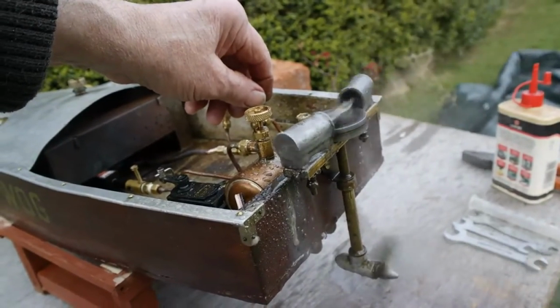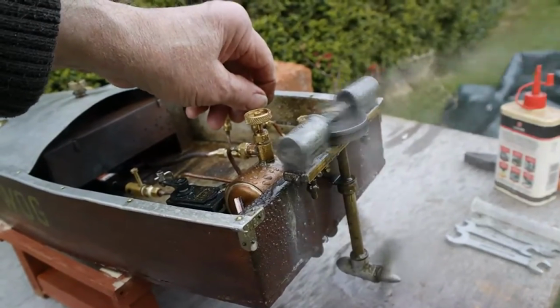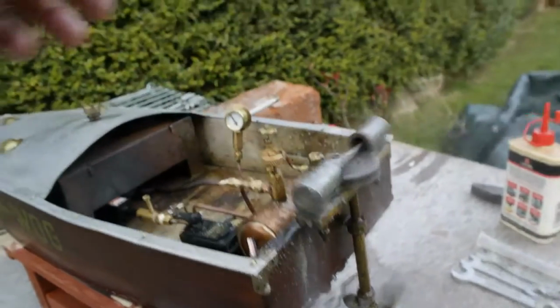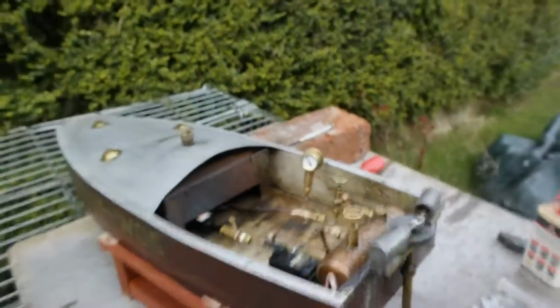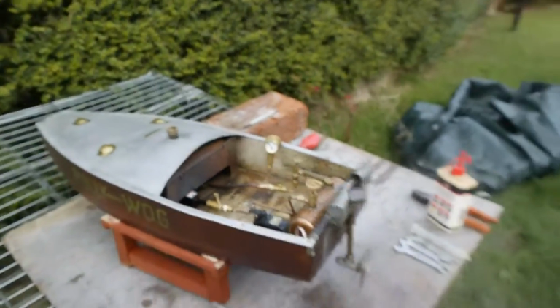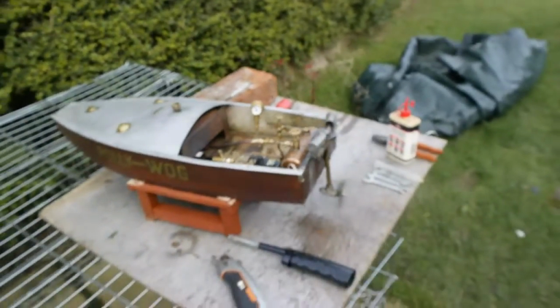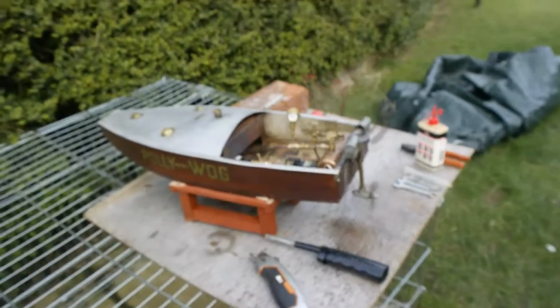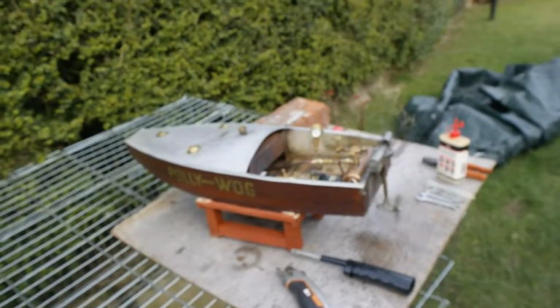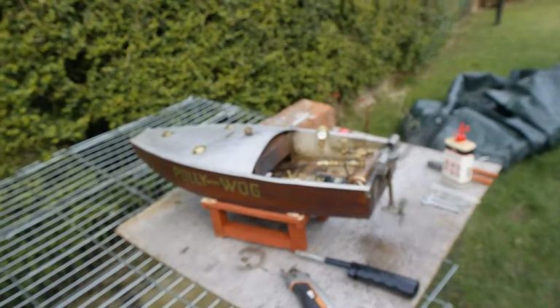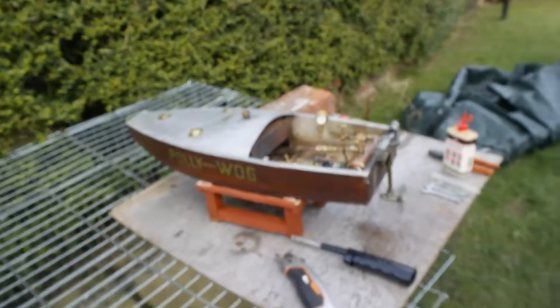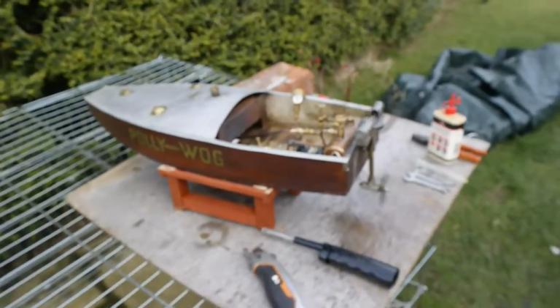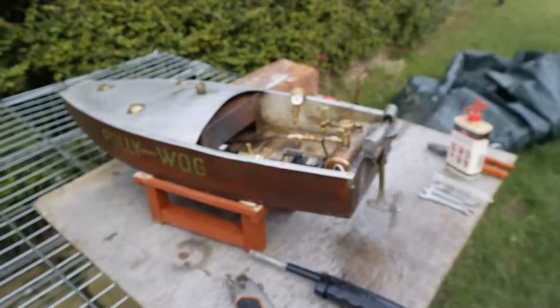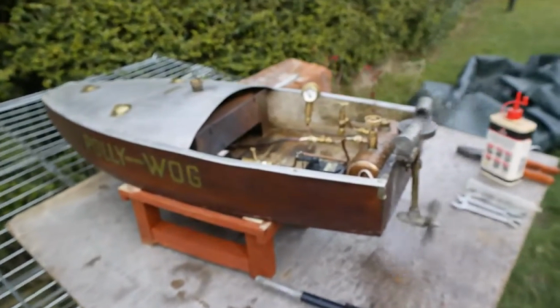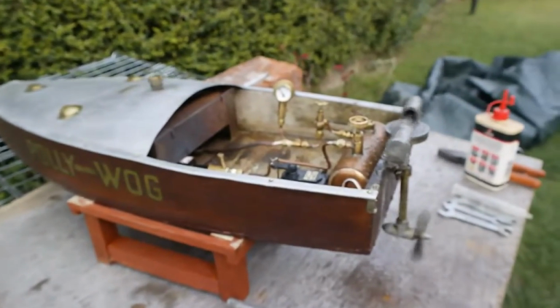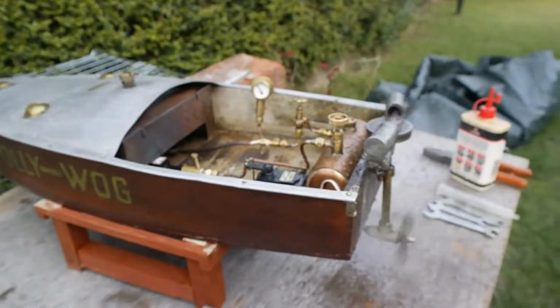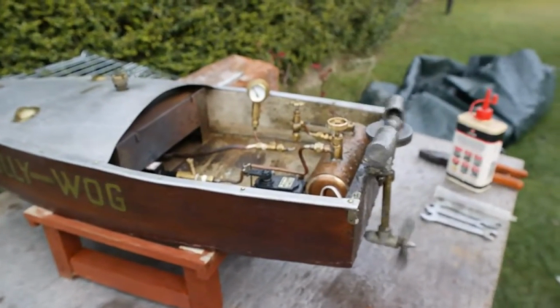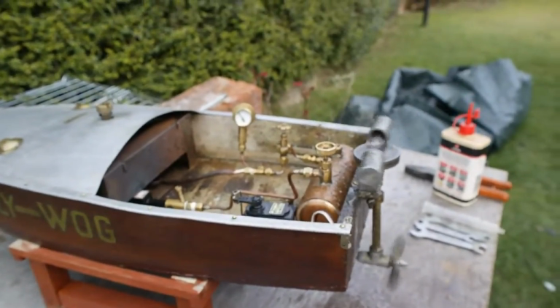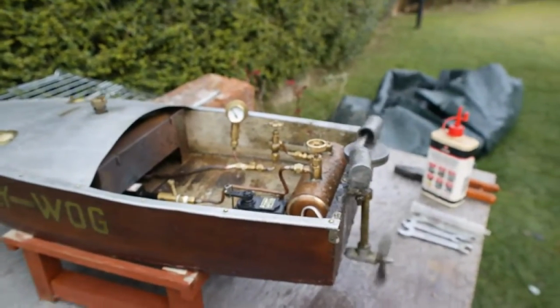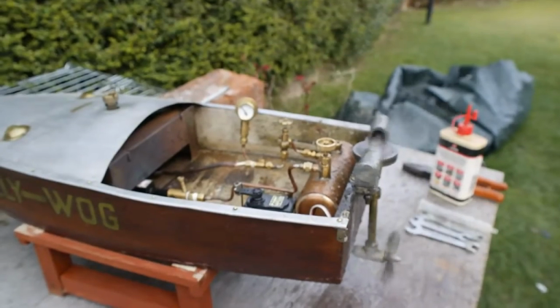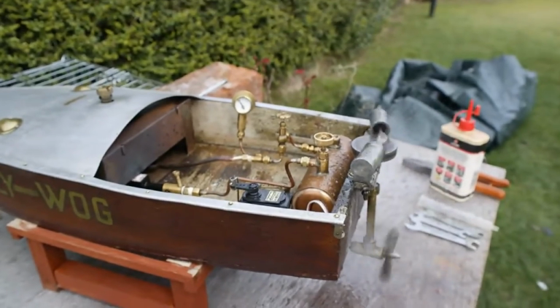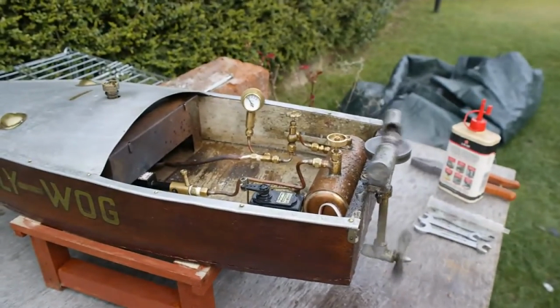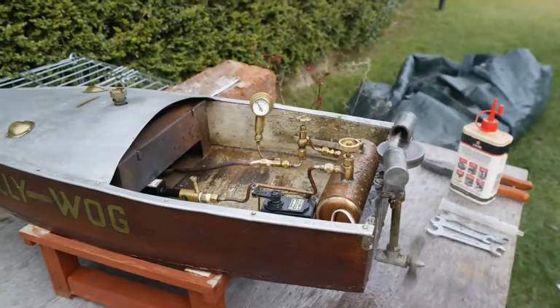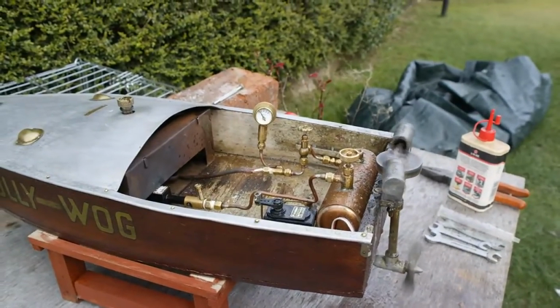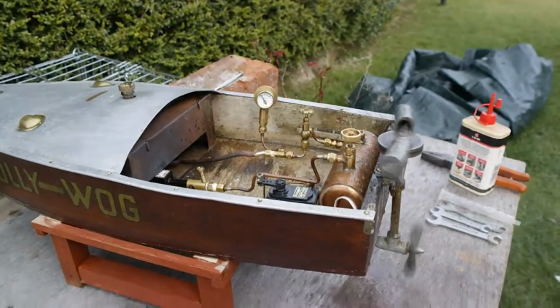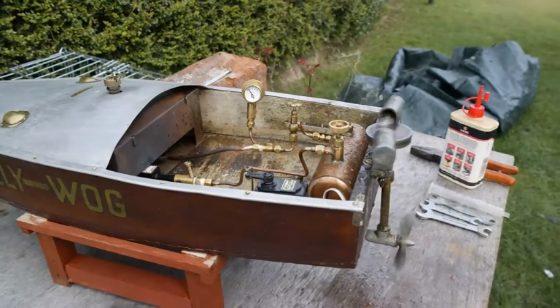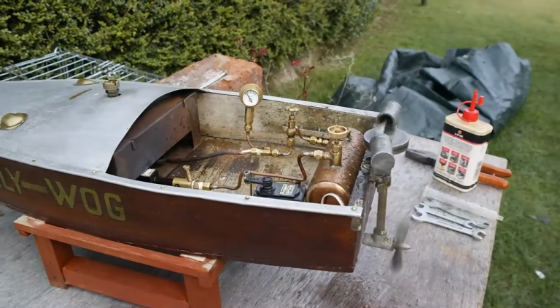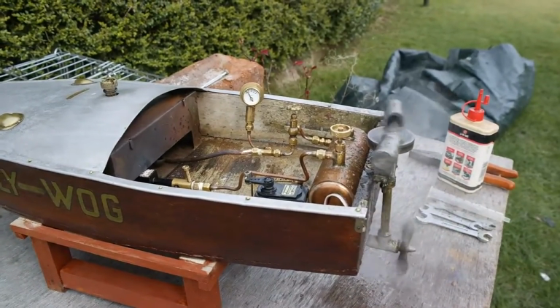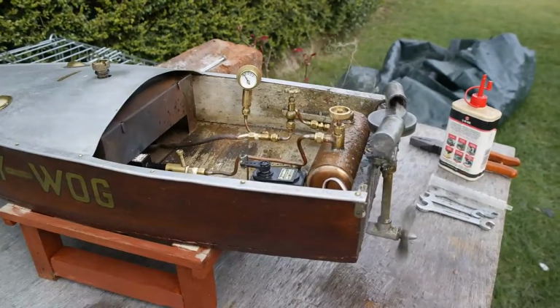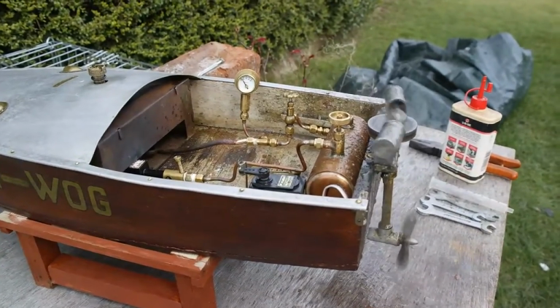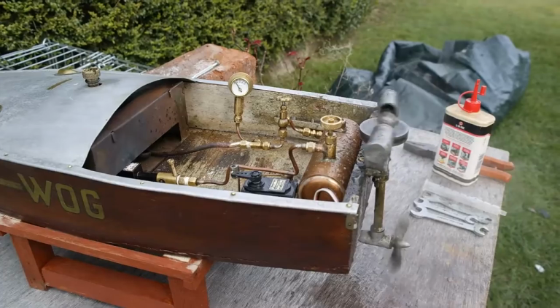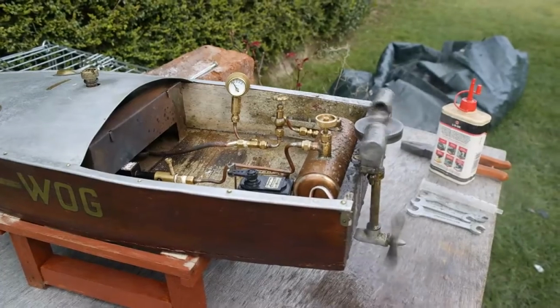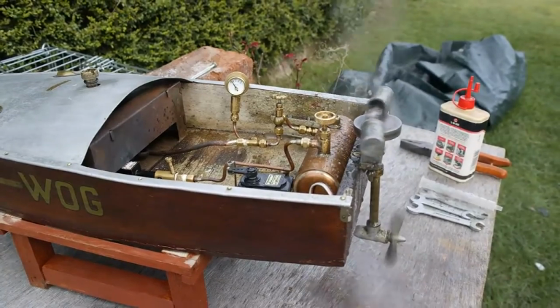Then just fill the tank up again. I hope you like that Dominic. Bon voyage! It's going back to the States. Thank you for watching this video.